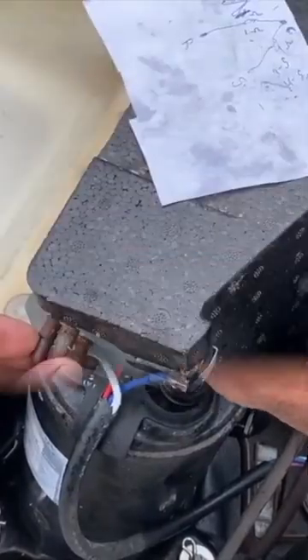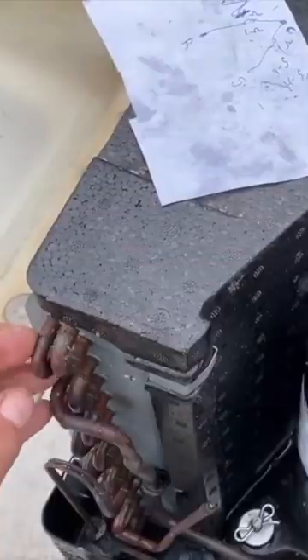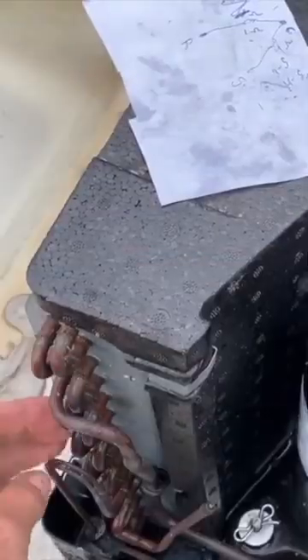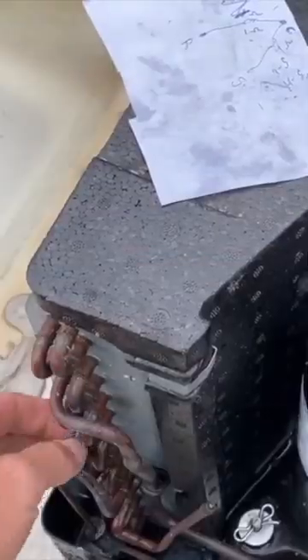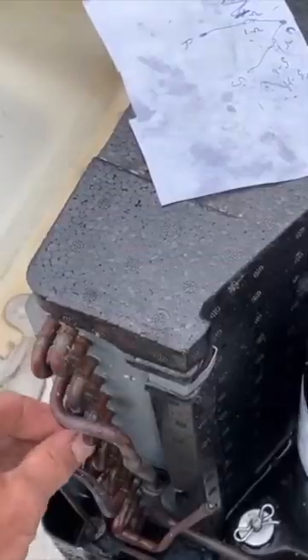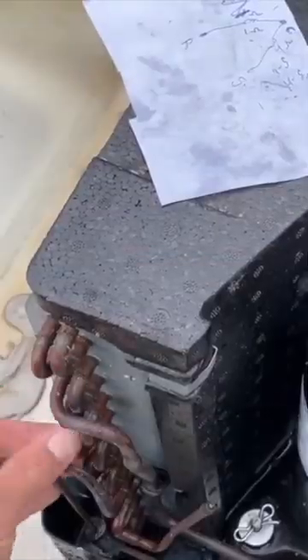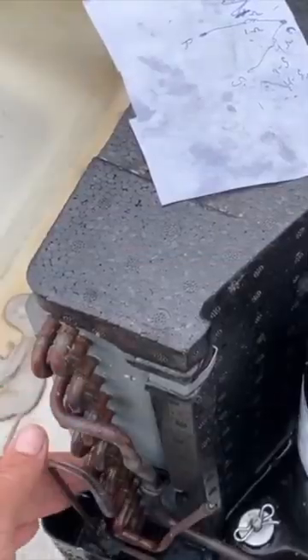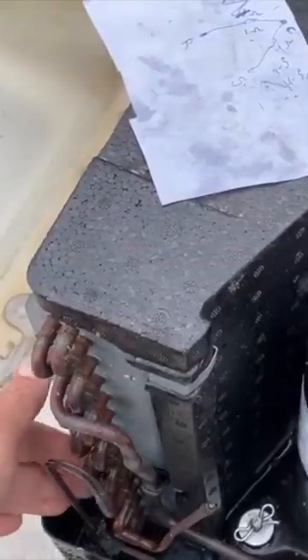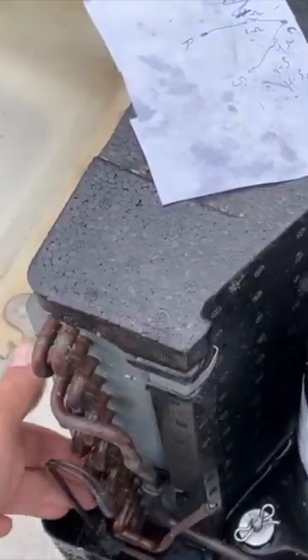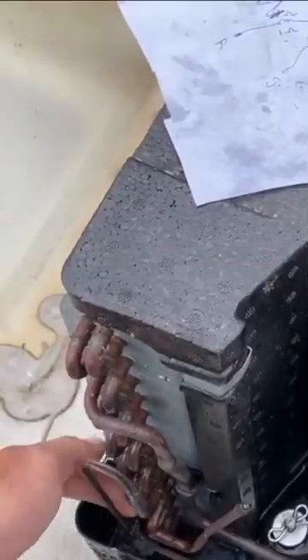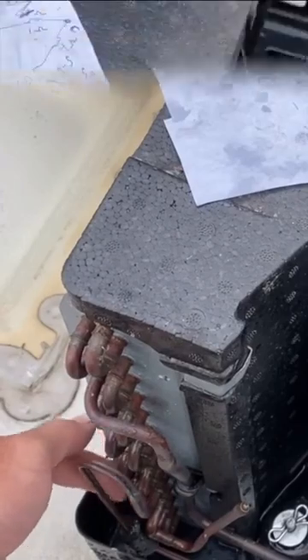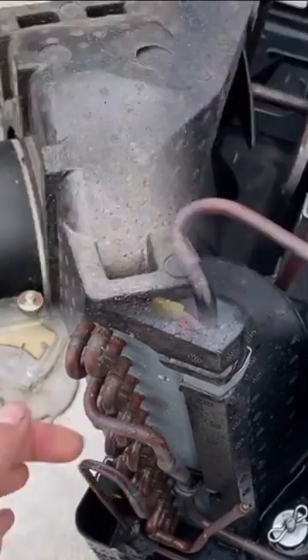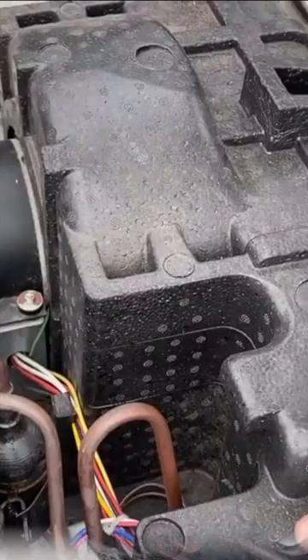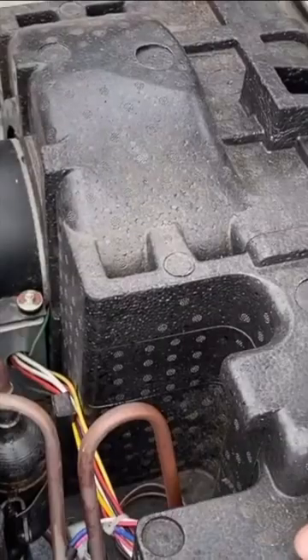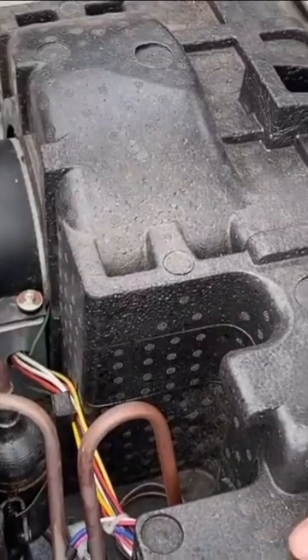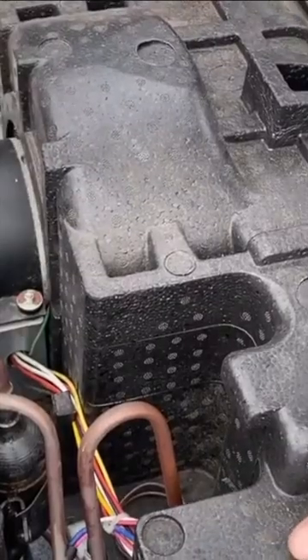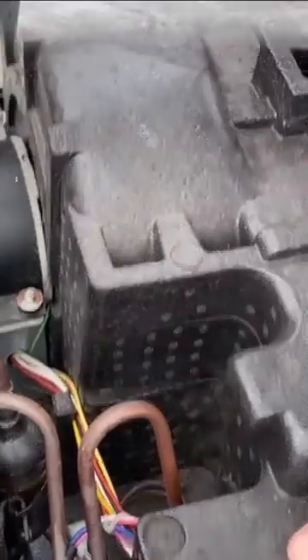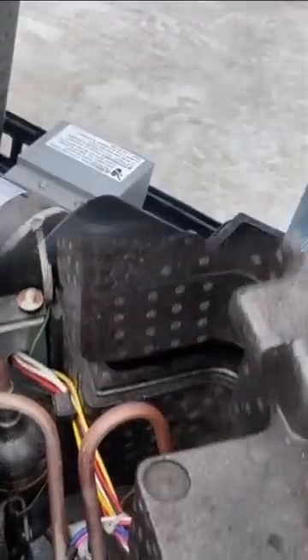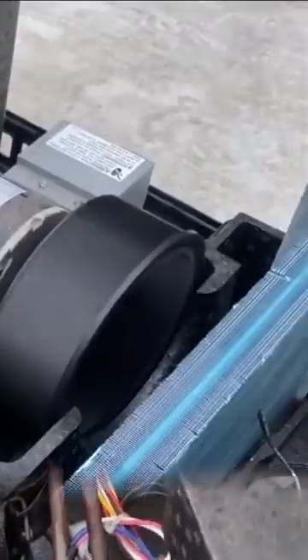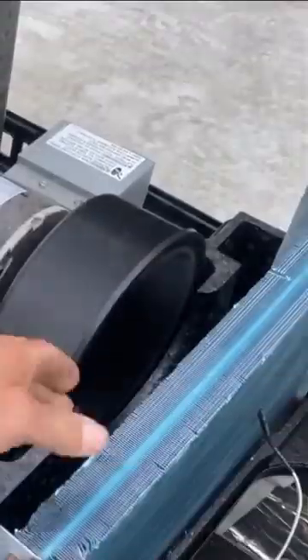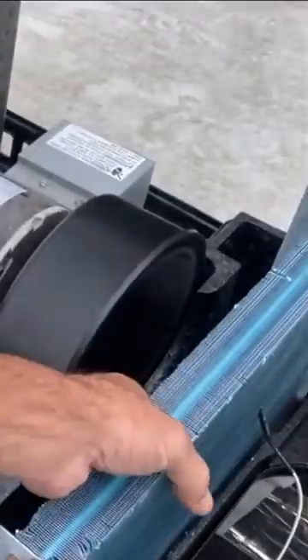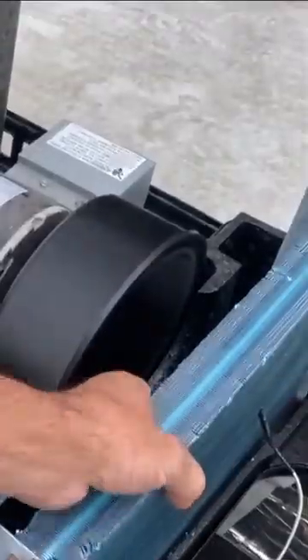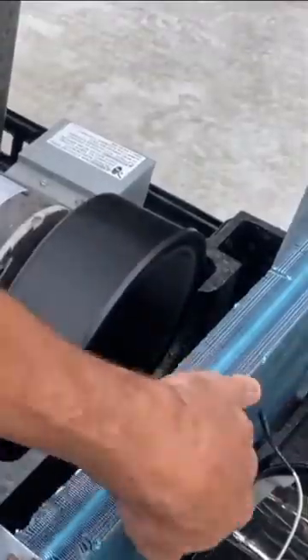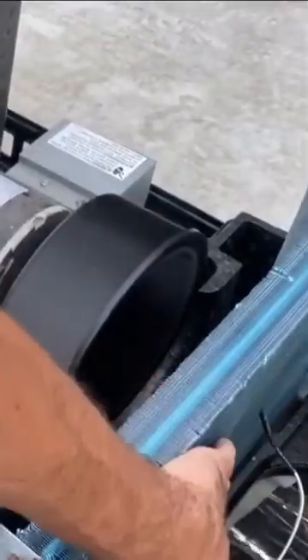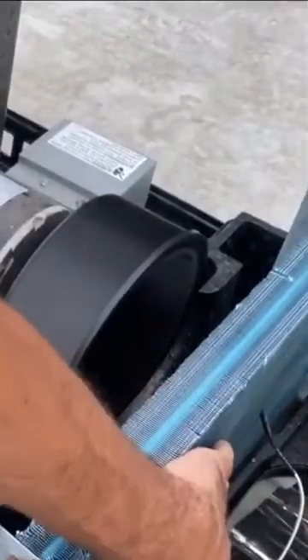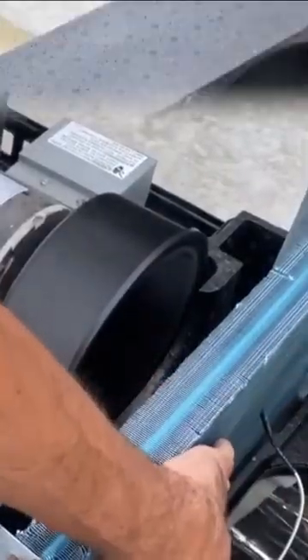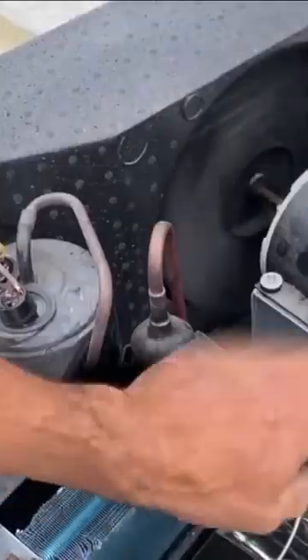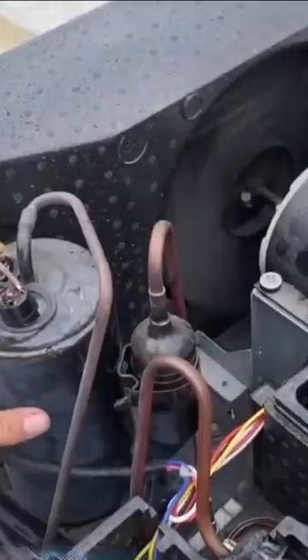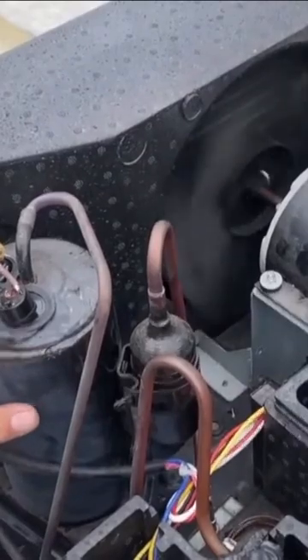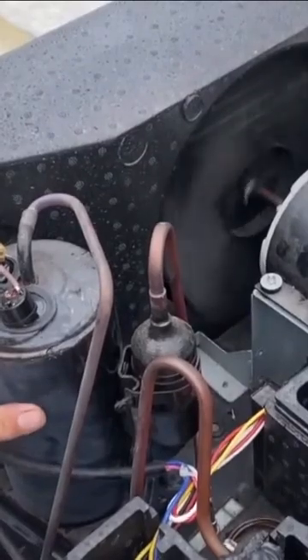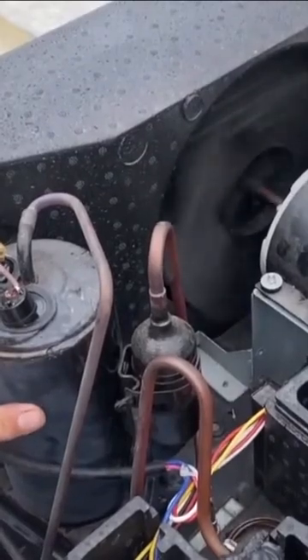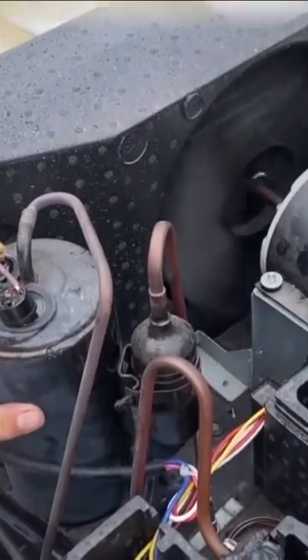Check your coils for oily residue. This cover comes off. This thing's not getting cold at all — I can feel it coming.